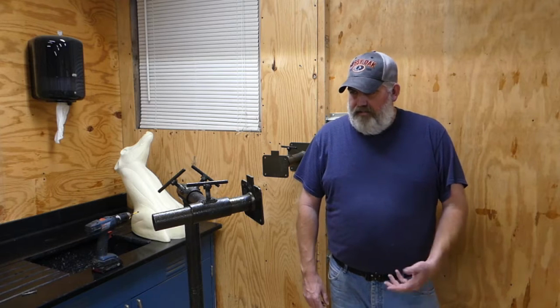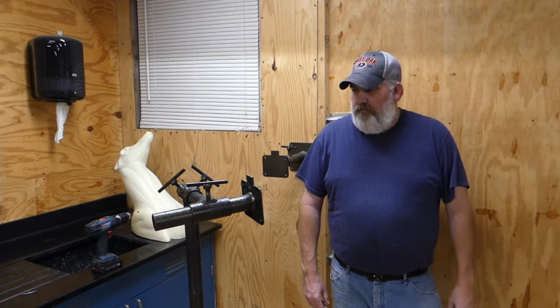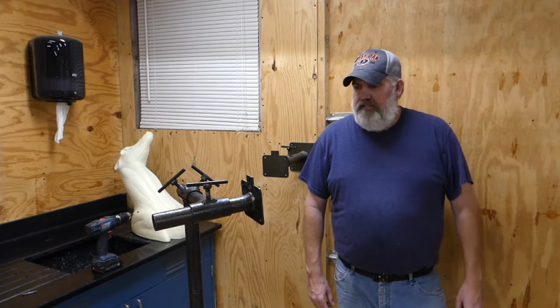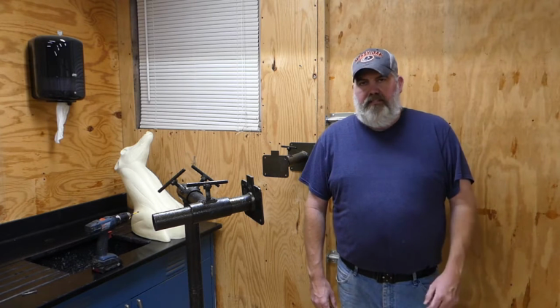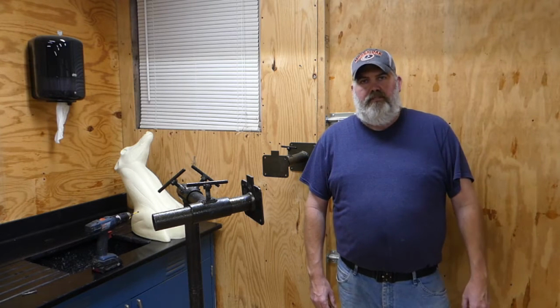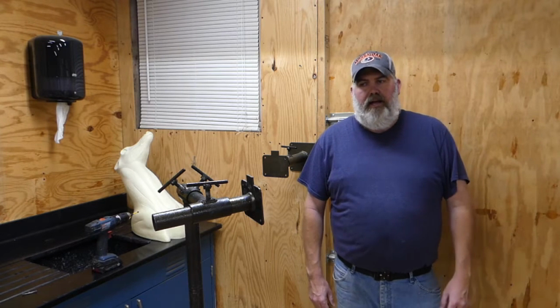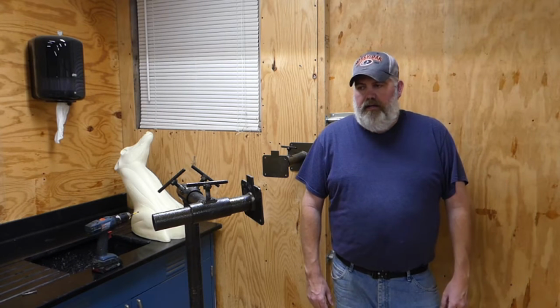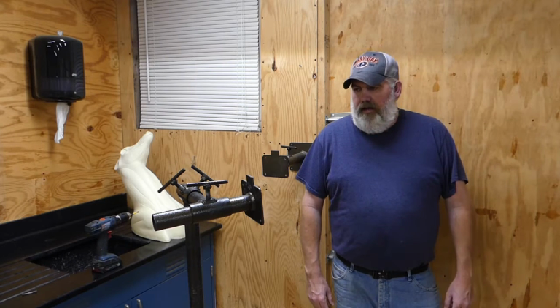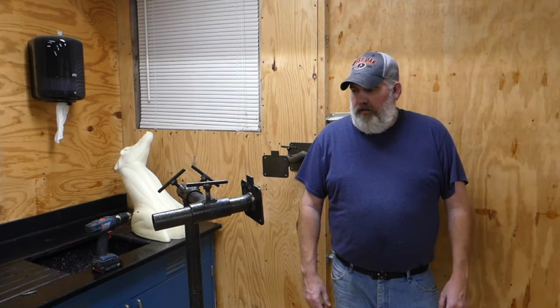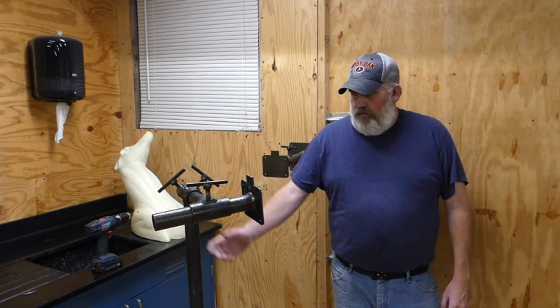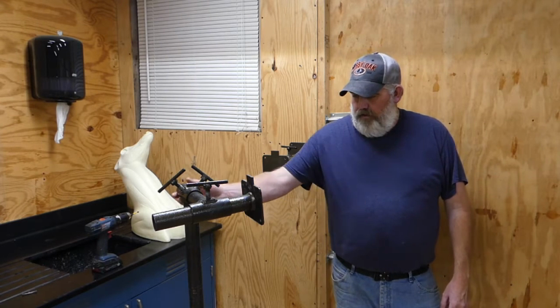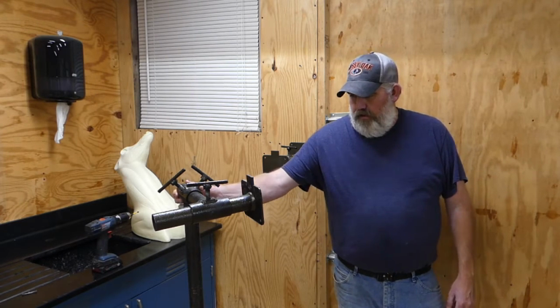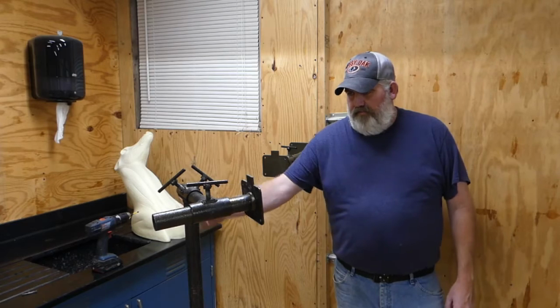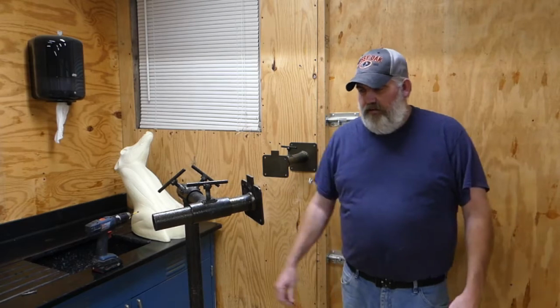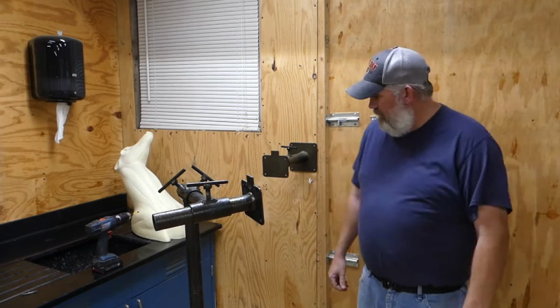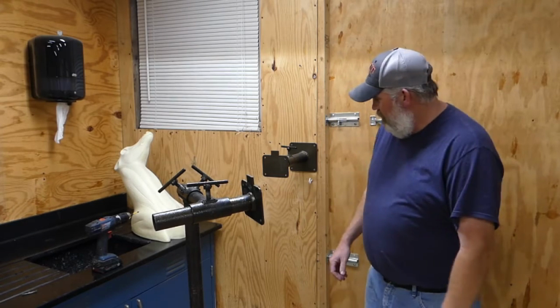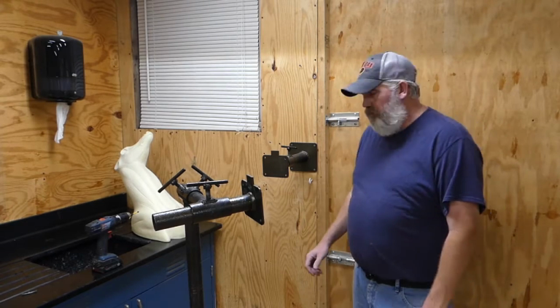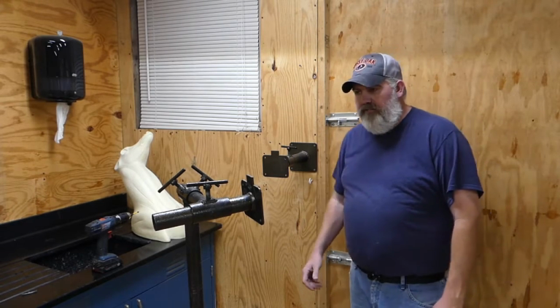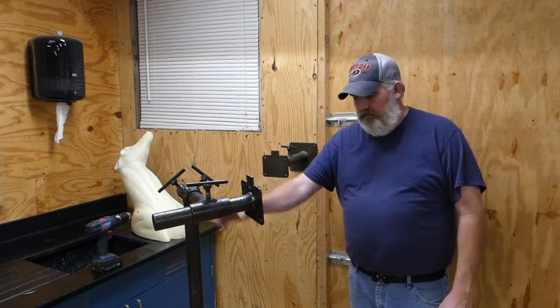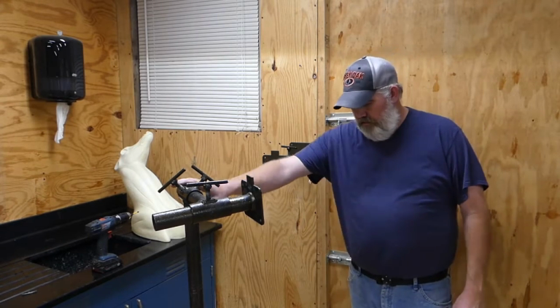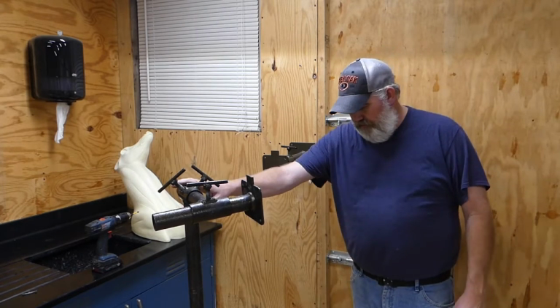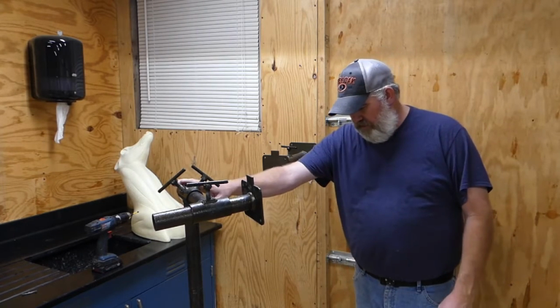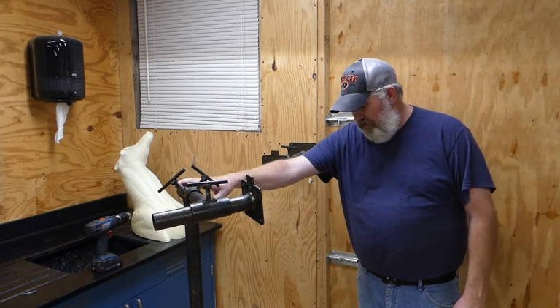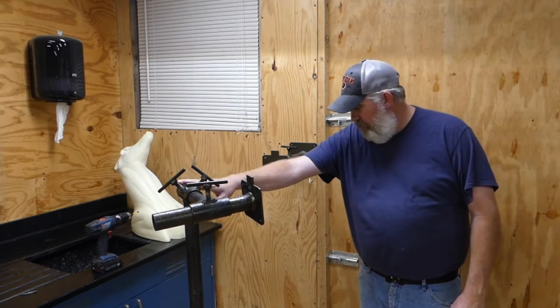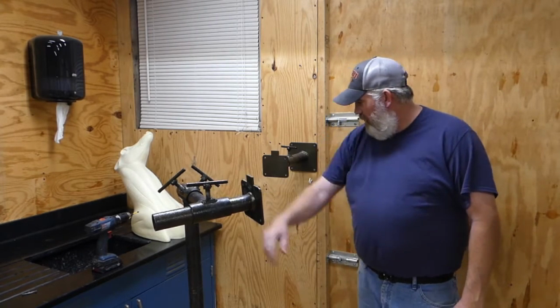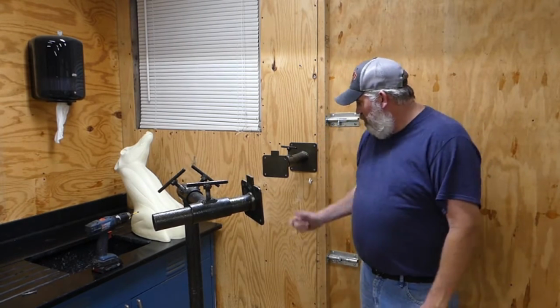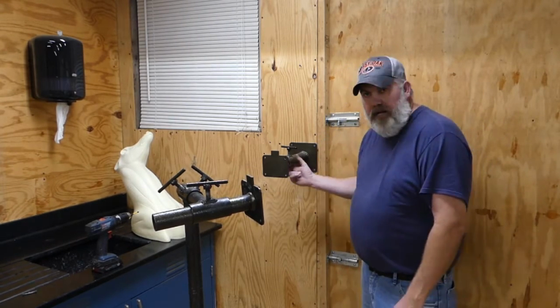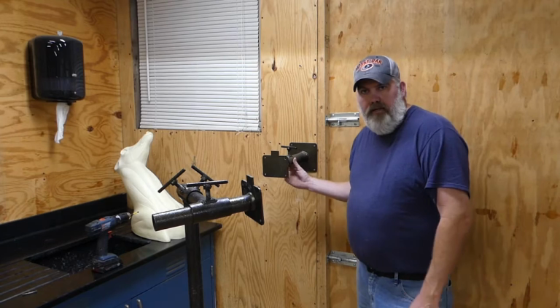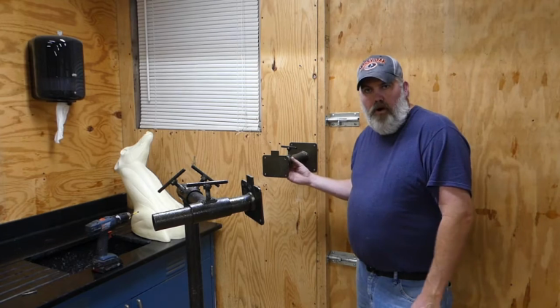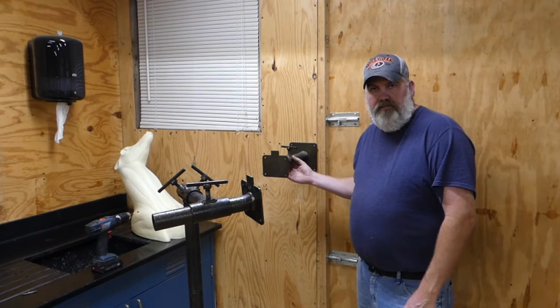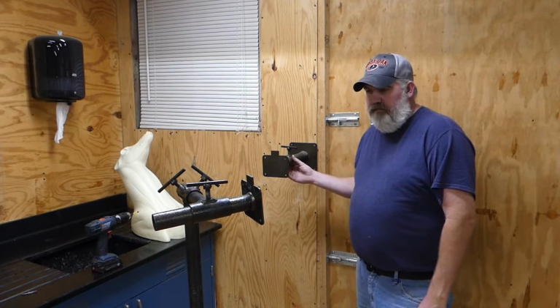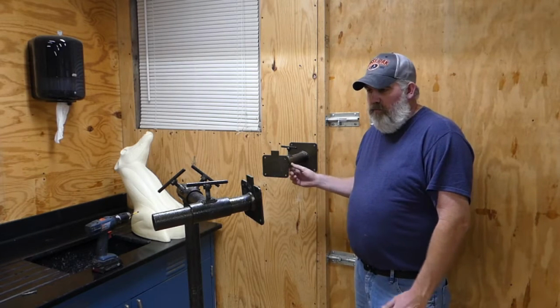I got these from McKenzie Taxidermy Supply and they work really well. It's kind of a system — I've got the floor stand and then I've also got the wall mount stands back here.